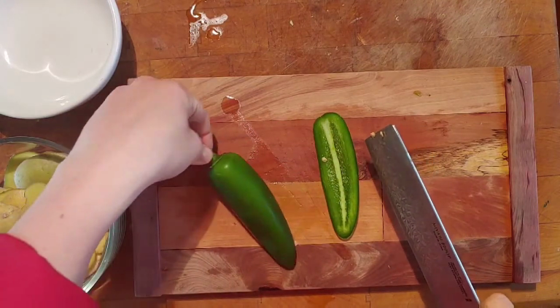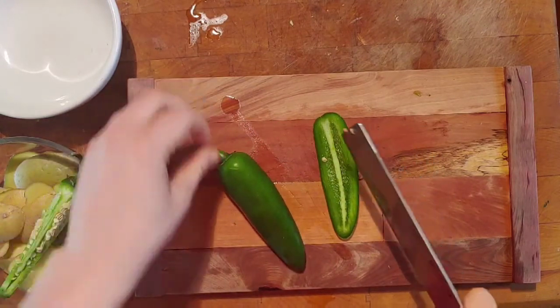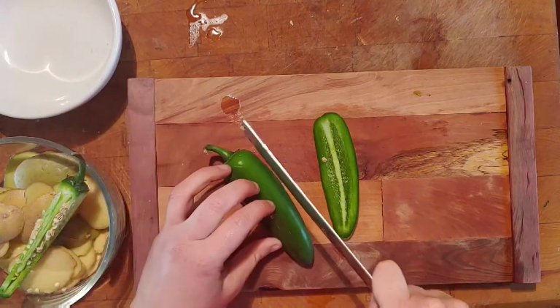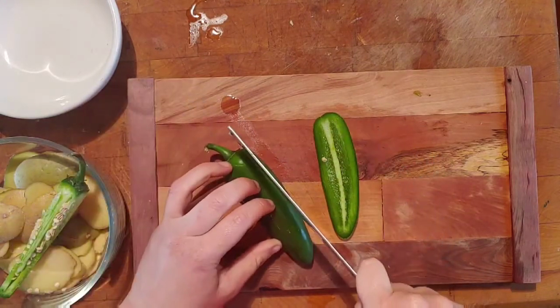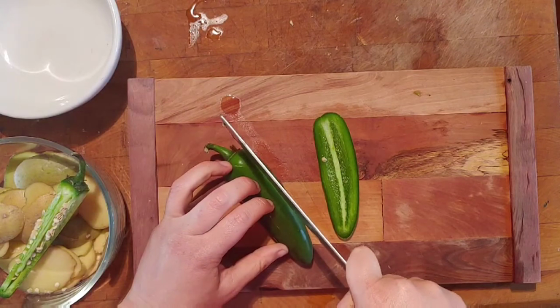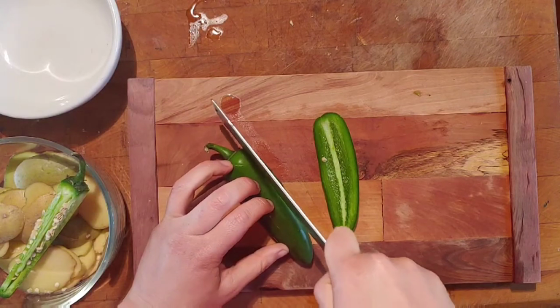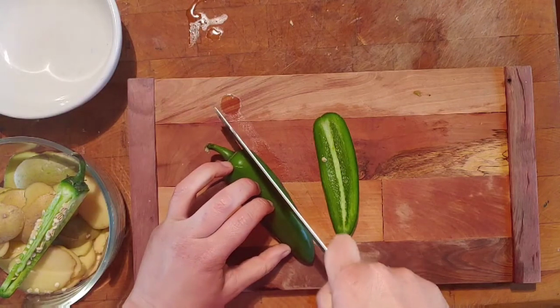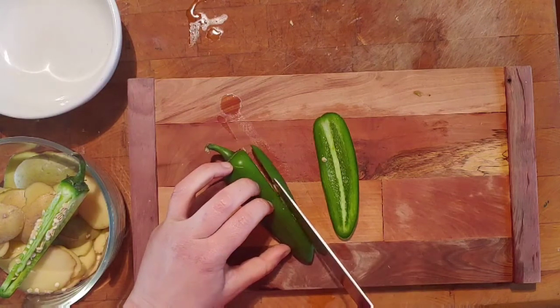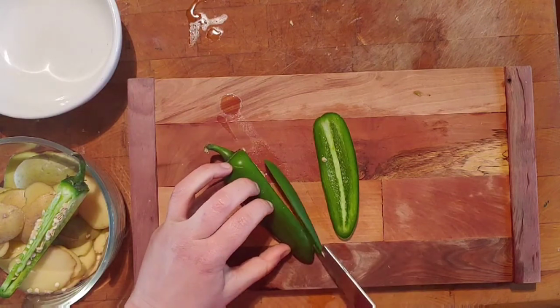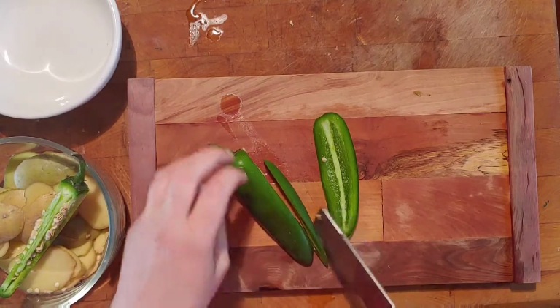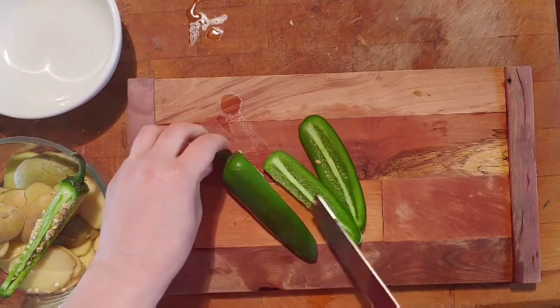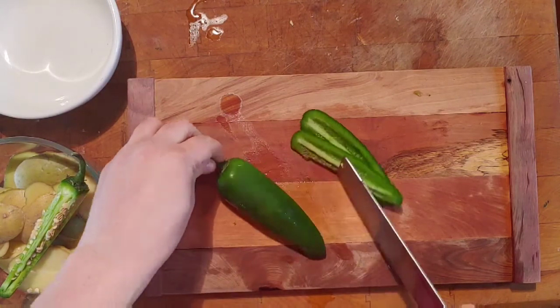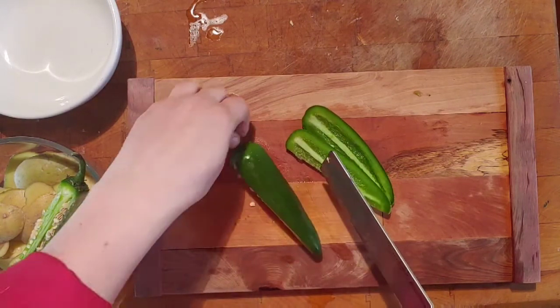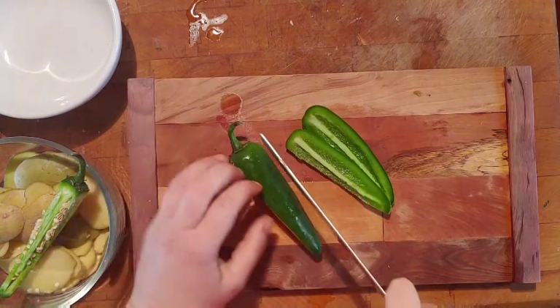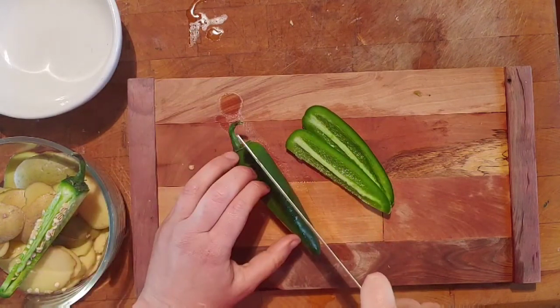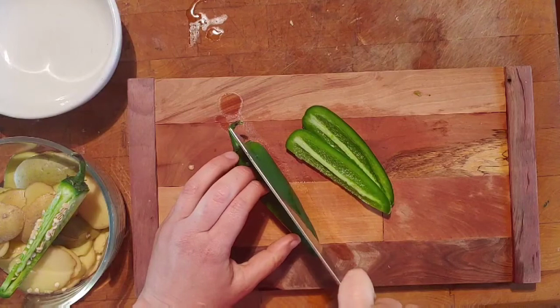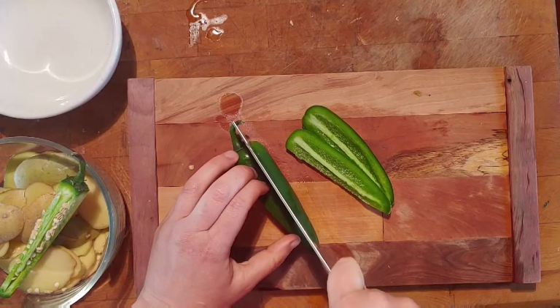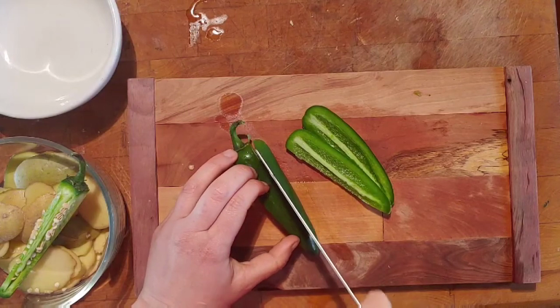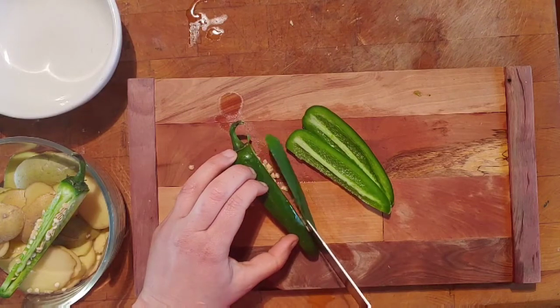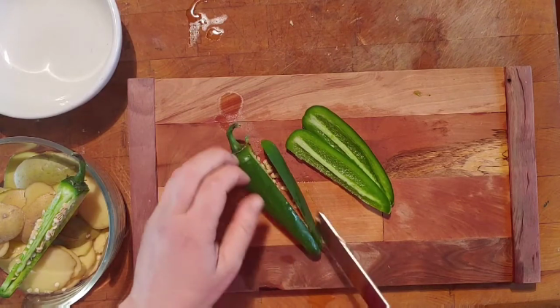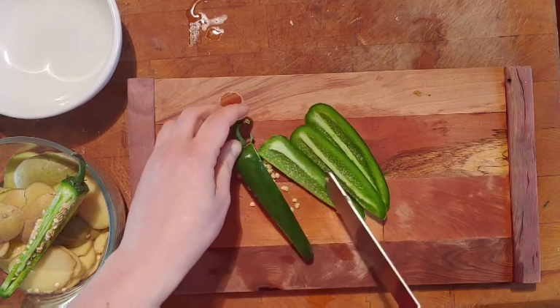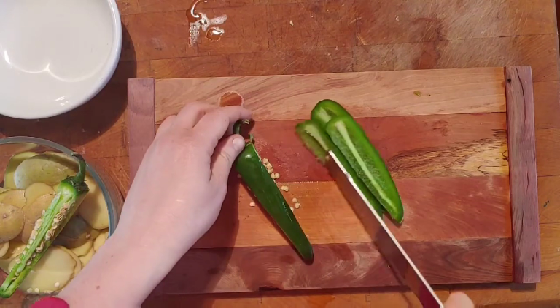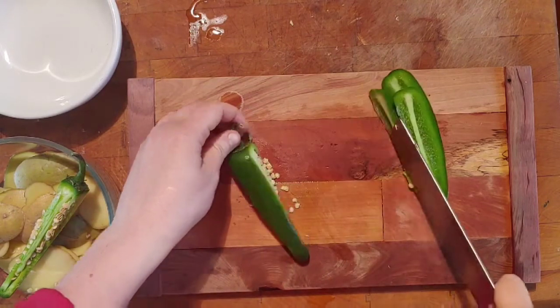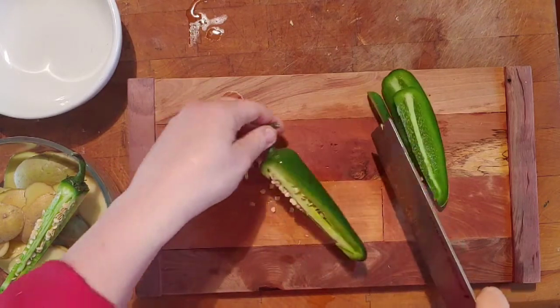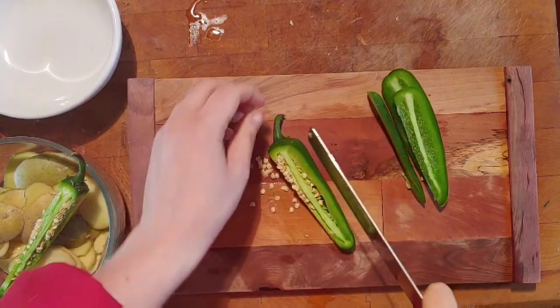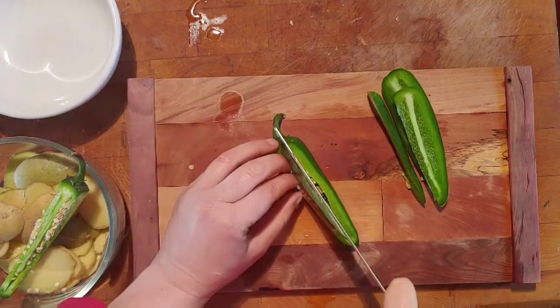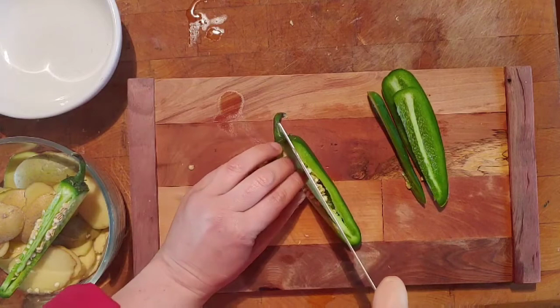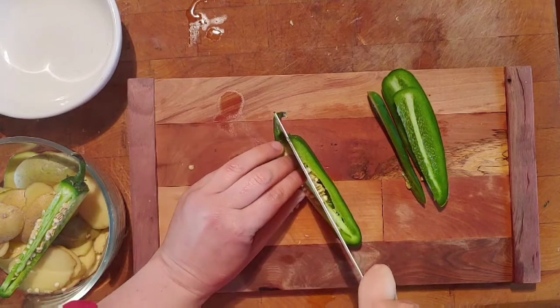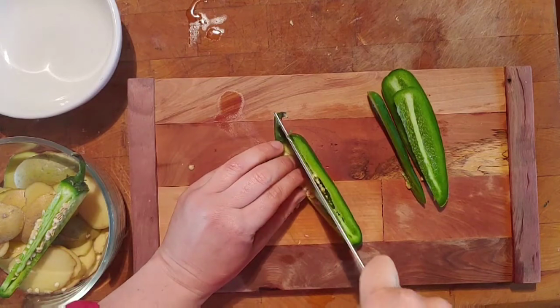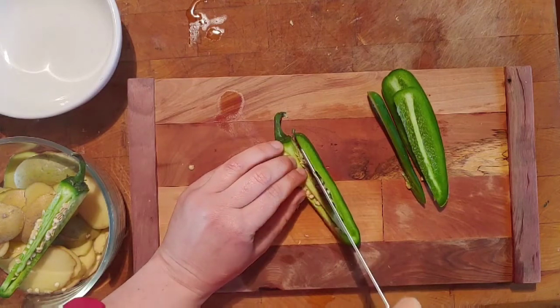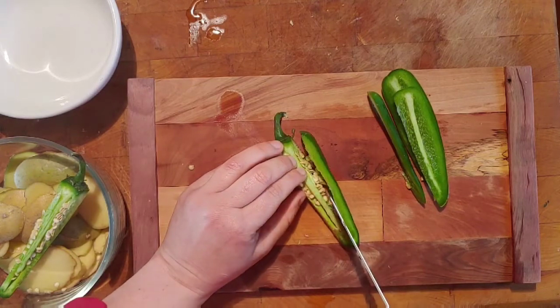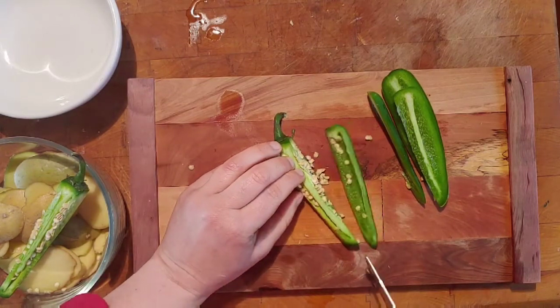Use the stem as a little handle, turn and cut the other side, and proceed until you cut off all four sides into these nice slices. These are going to be really easy for us to dice up.